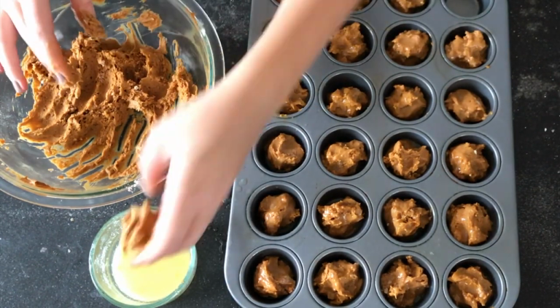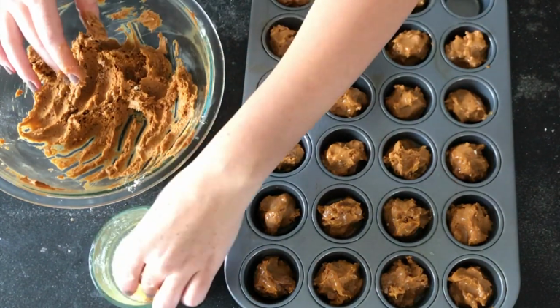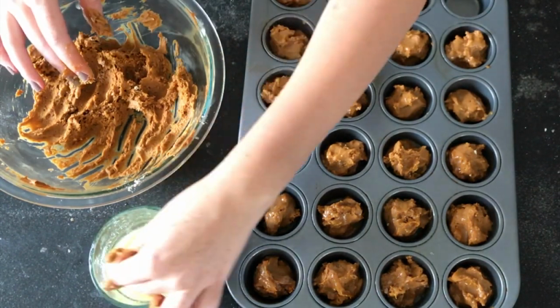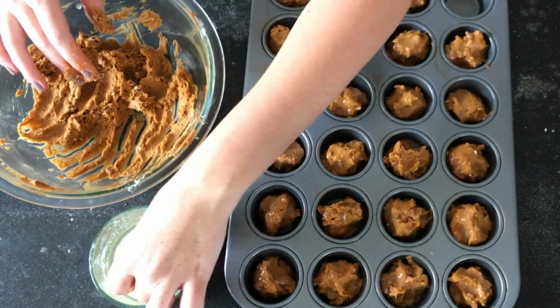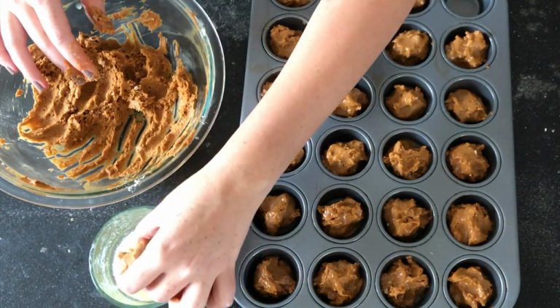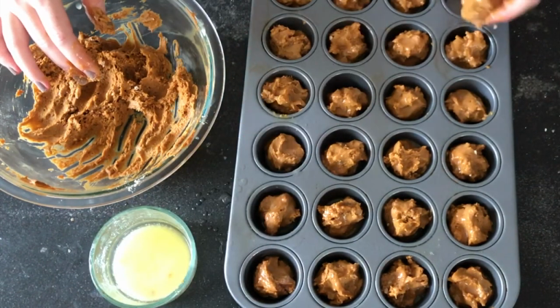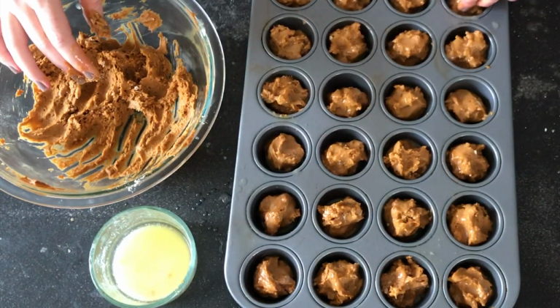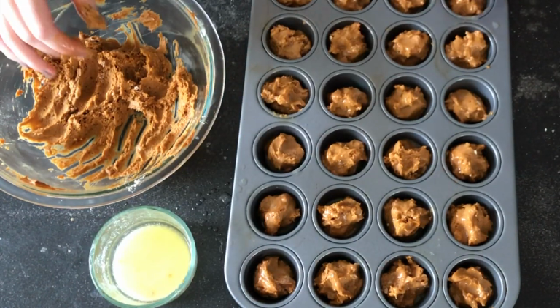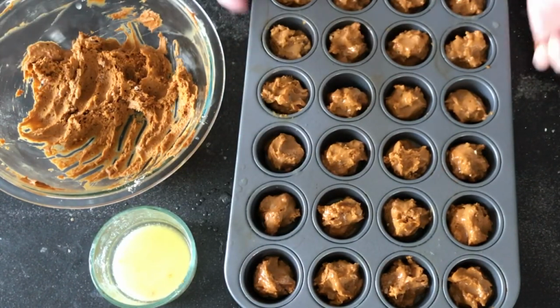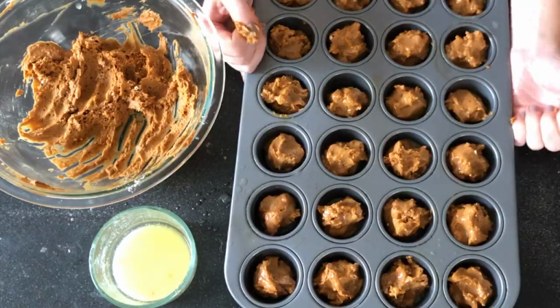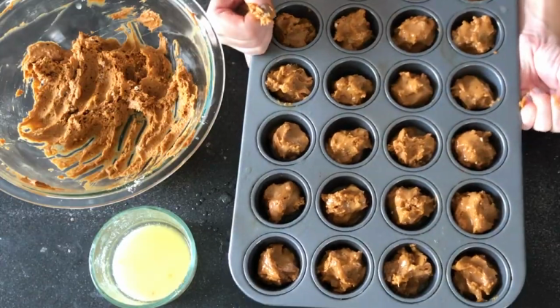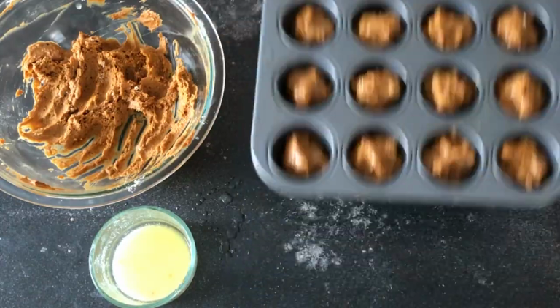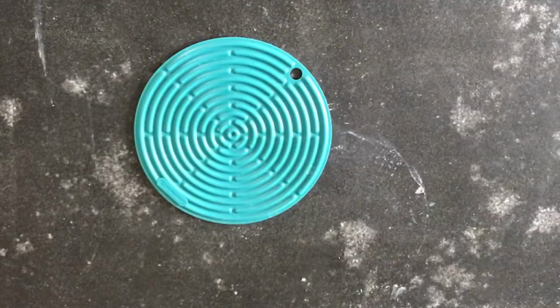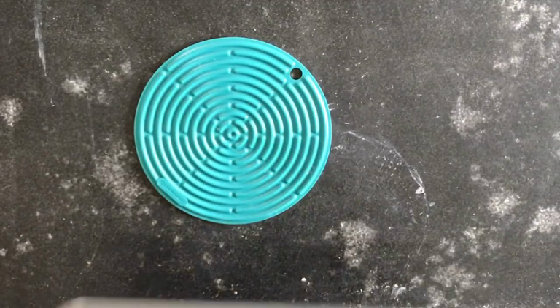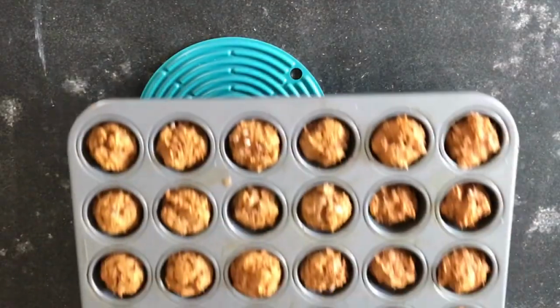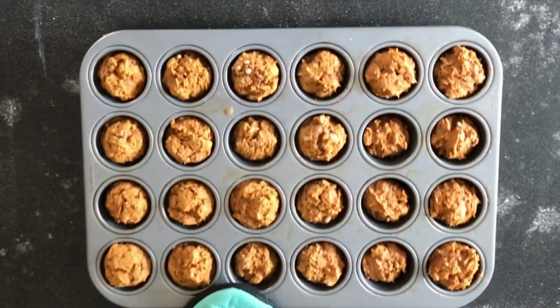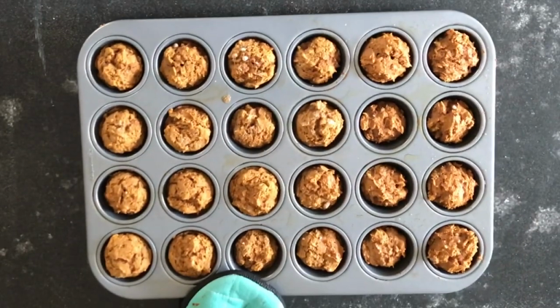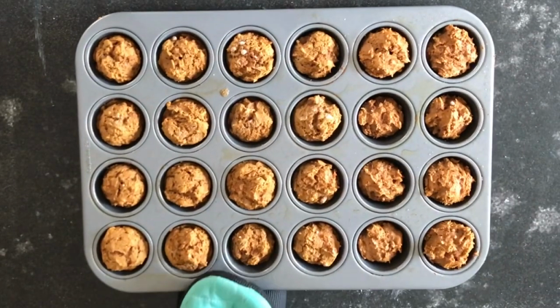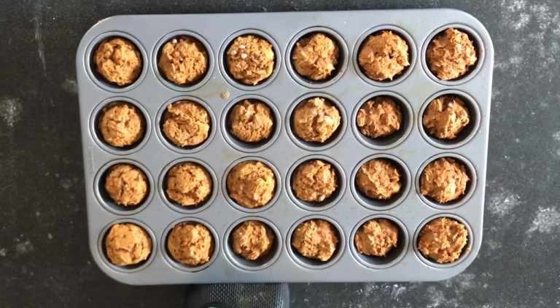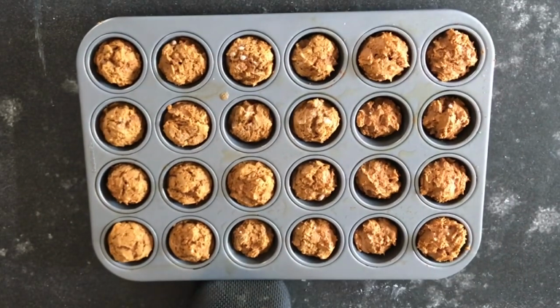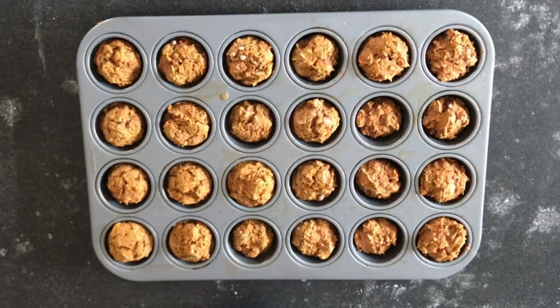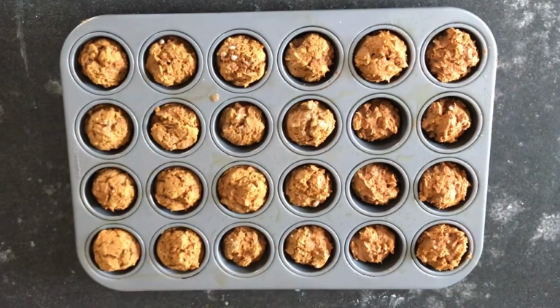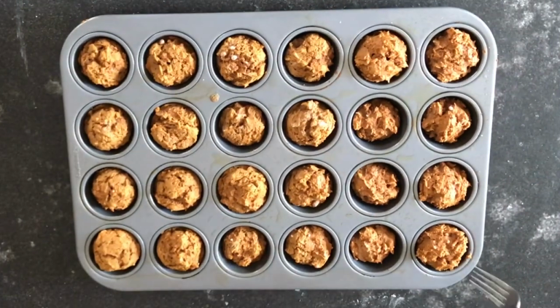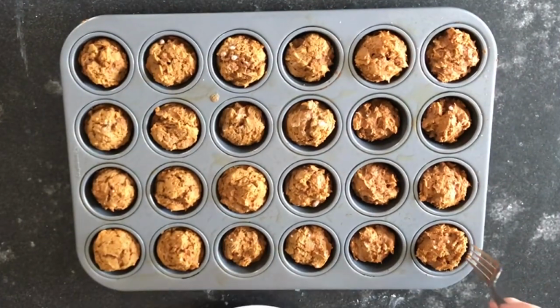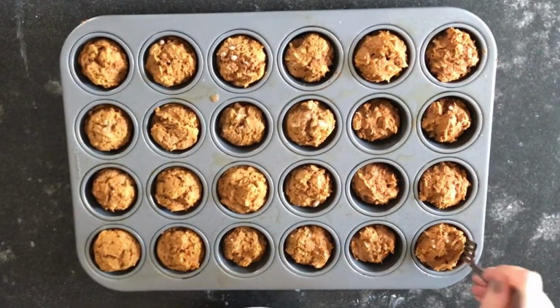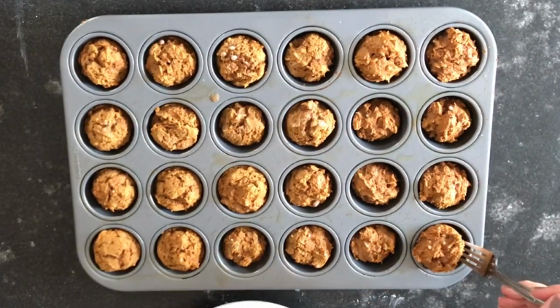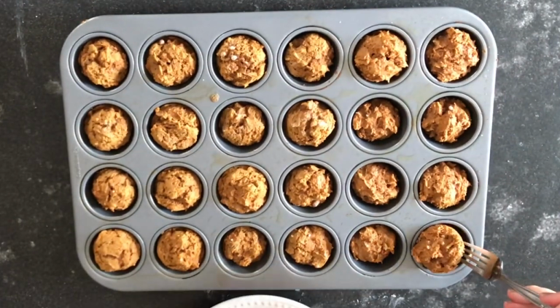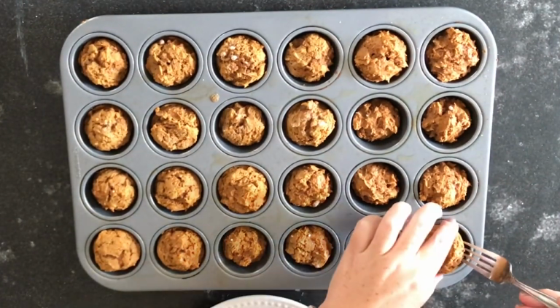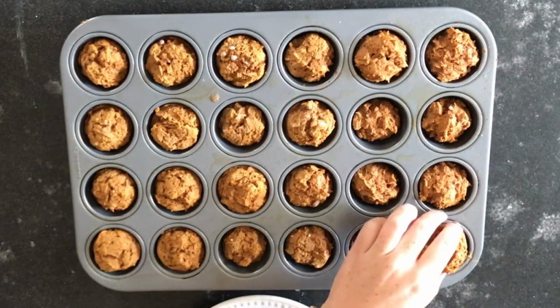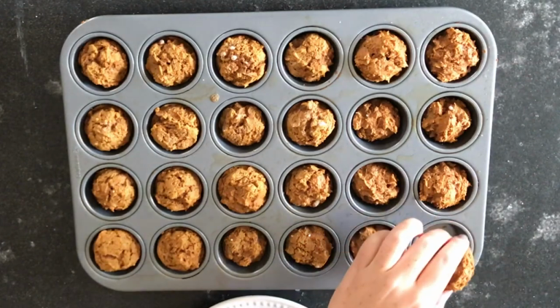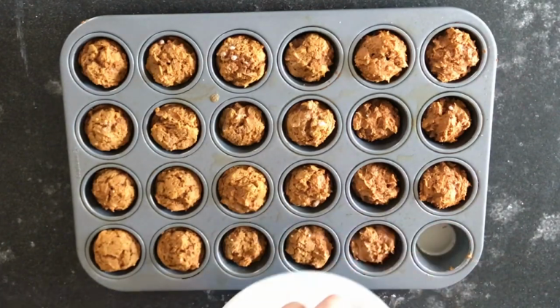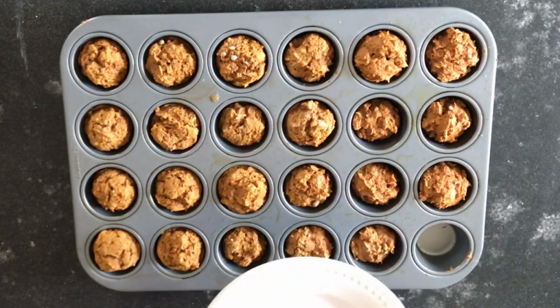Bake these at 350 degrees for about 10 to 12 minutes or until a toothpick inserted in the center comes out clean.